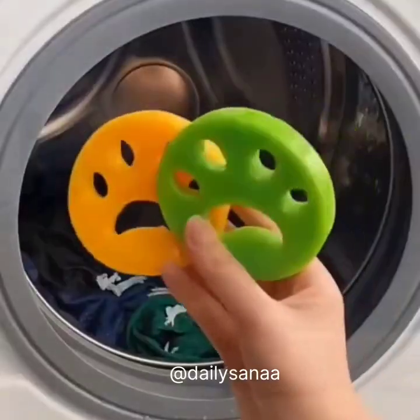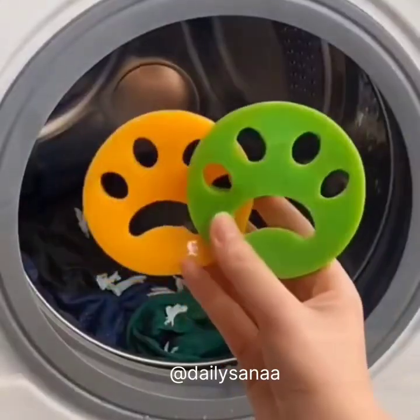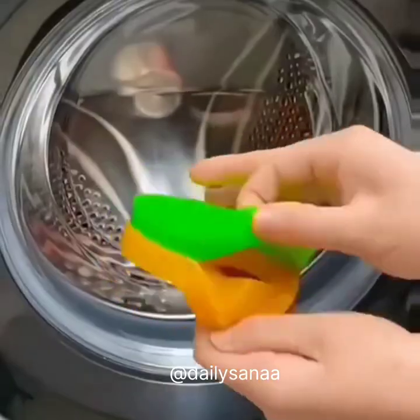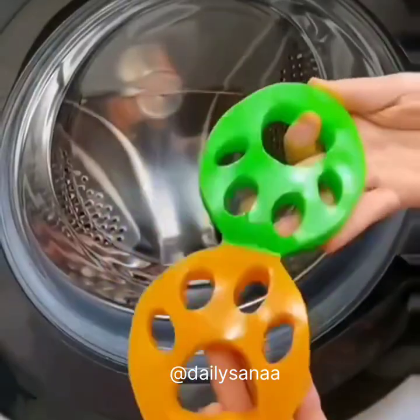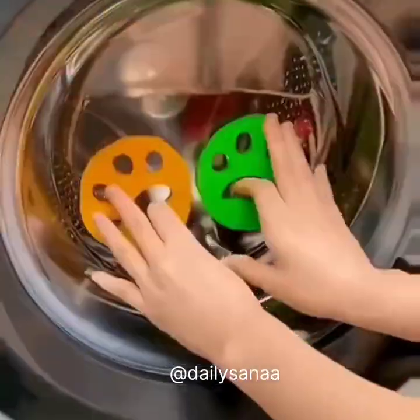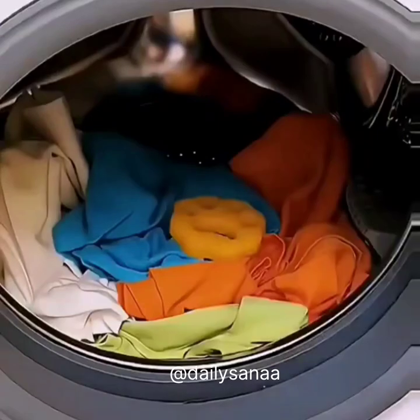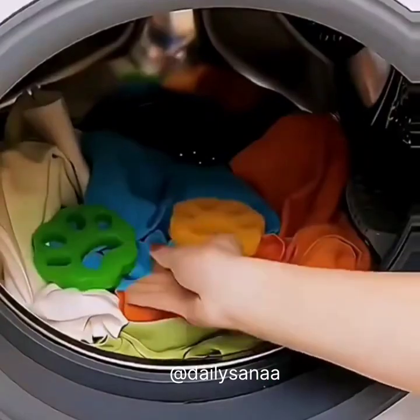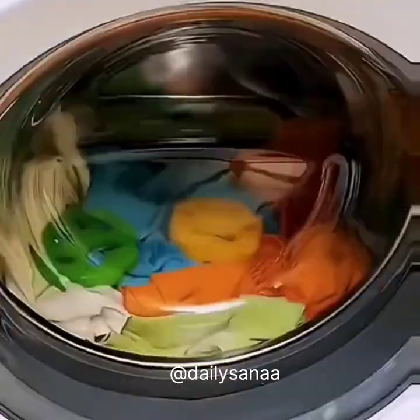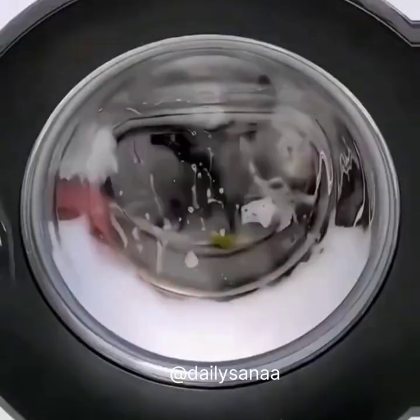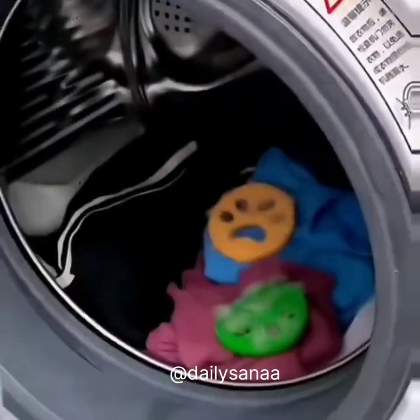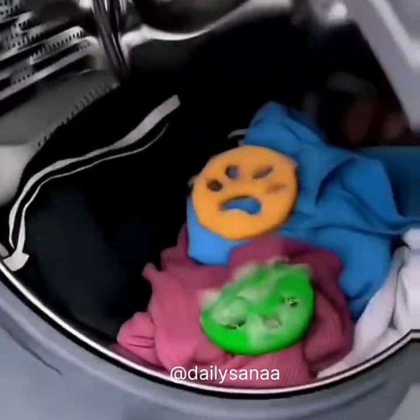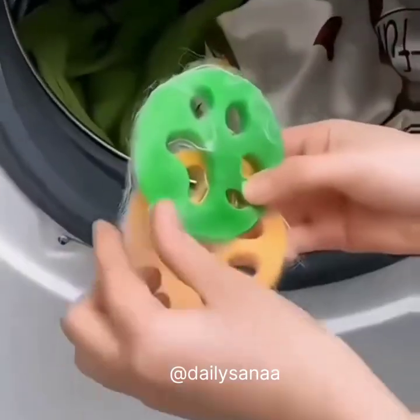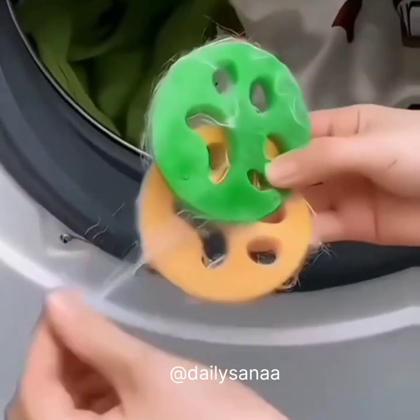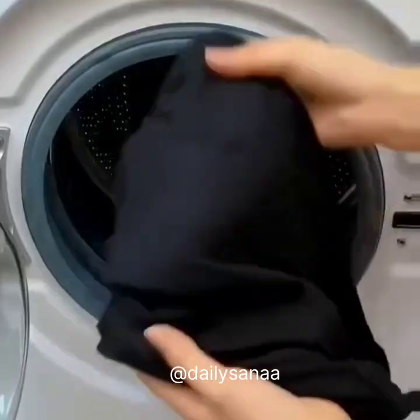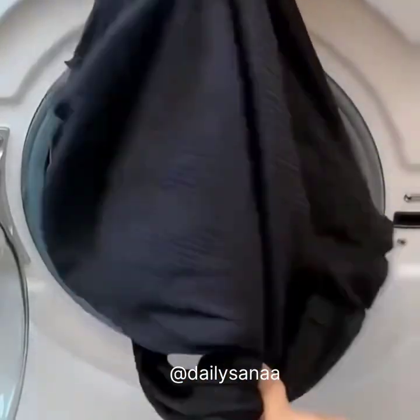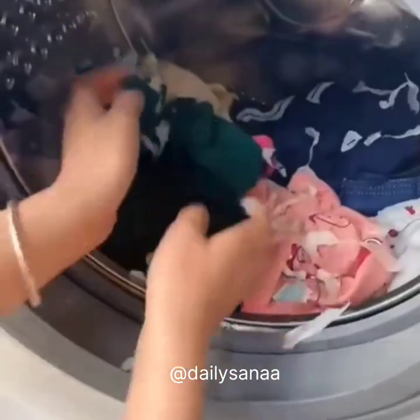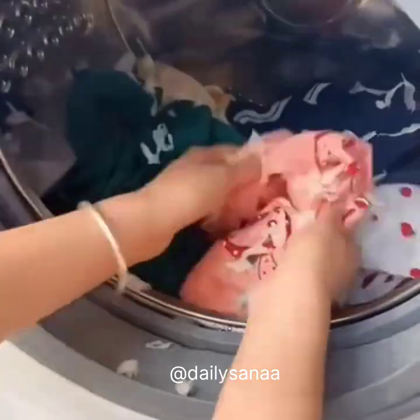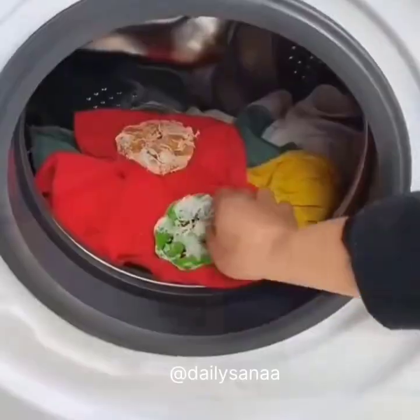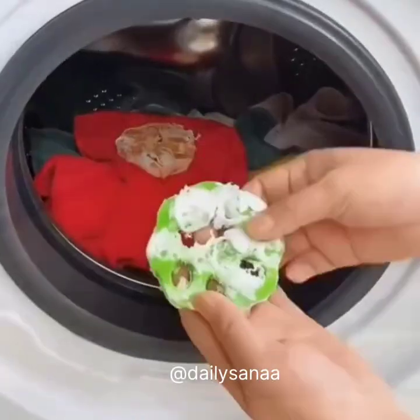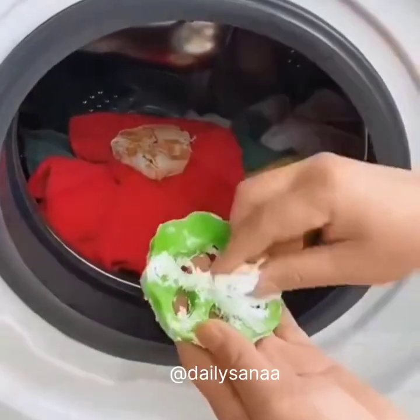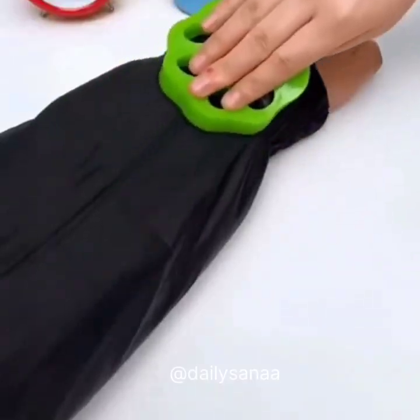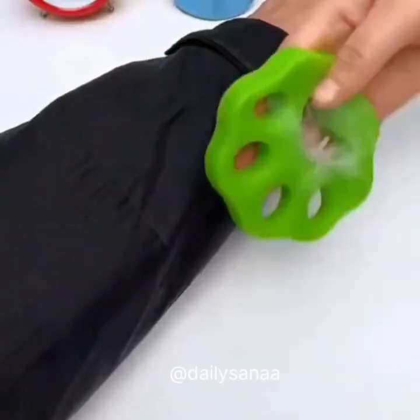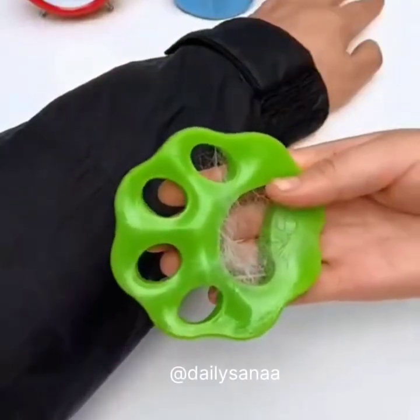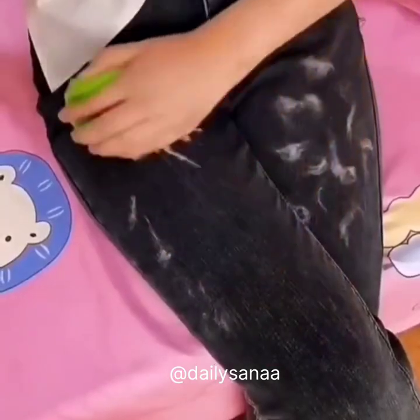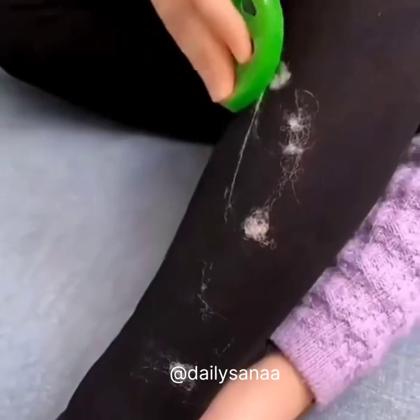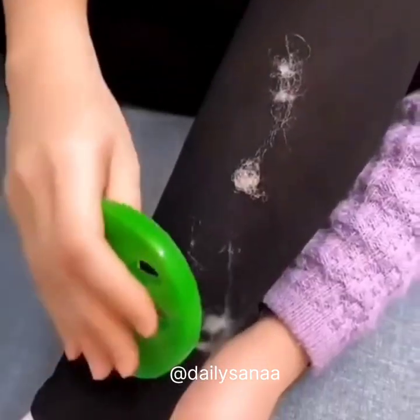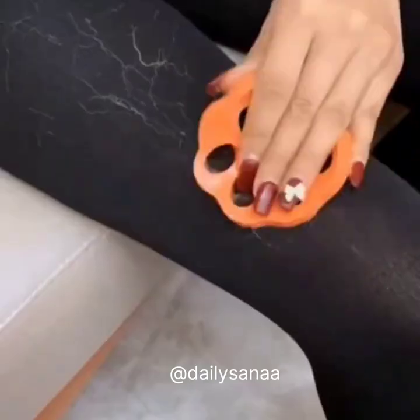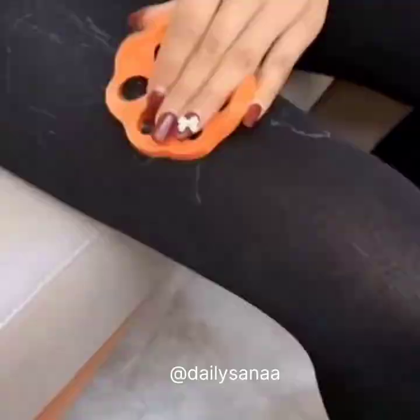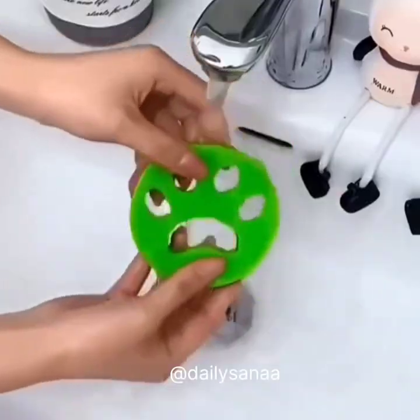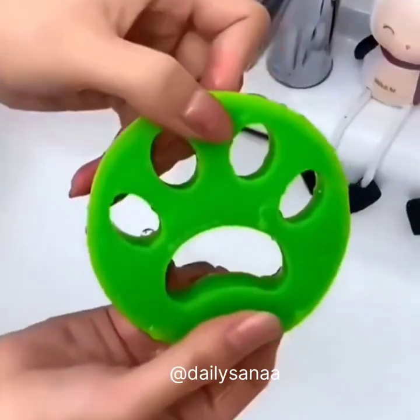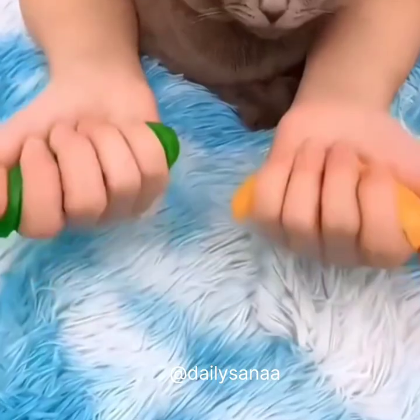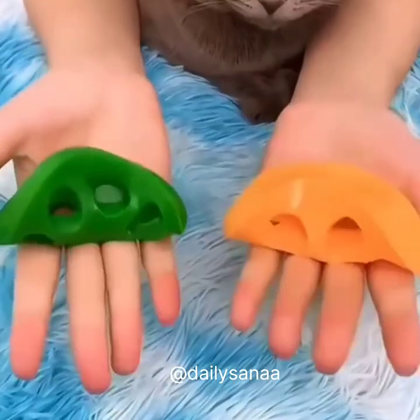This machine washable pet epilator can effectively remove hair, toilet paper fragments, etc. attached to clothing. You just need to throw it in when you do laundry. Reusable and easy to clean — a must-have for pet families.